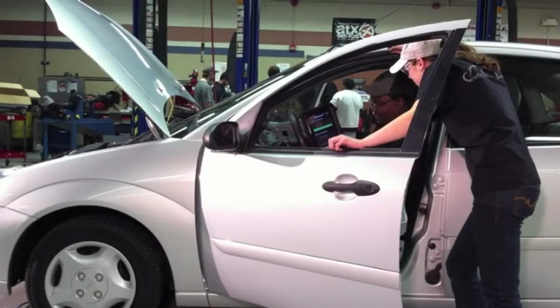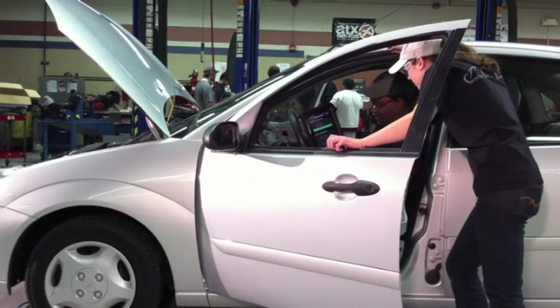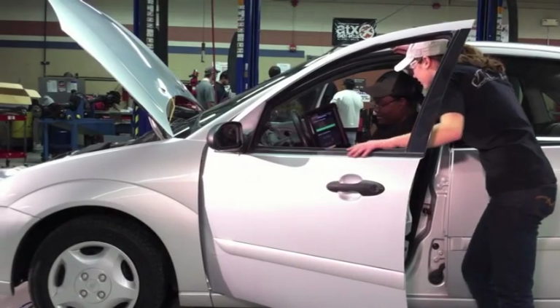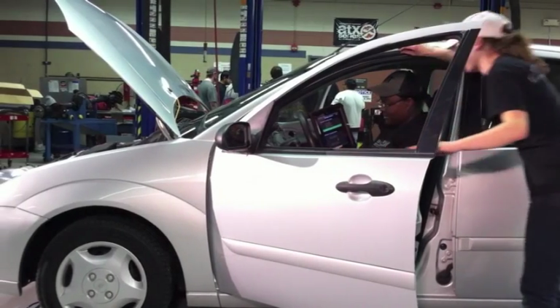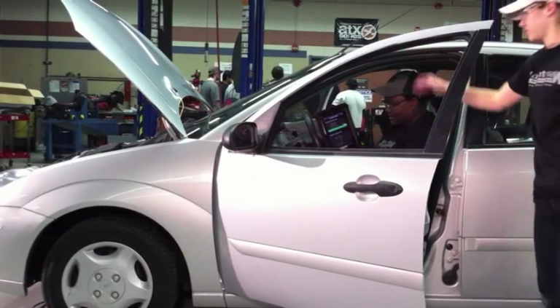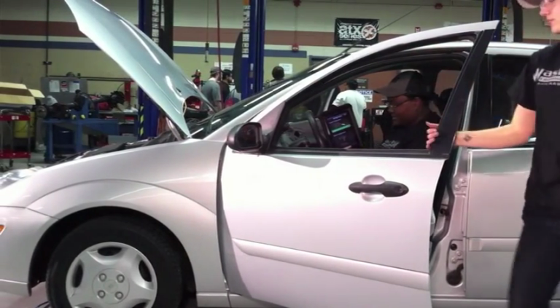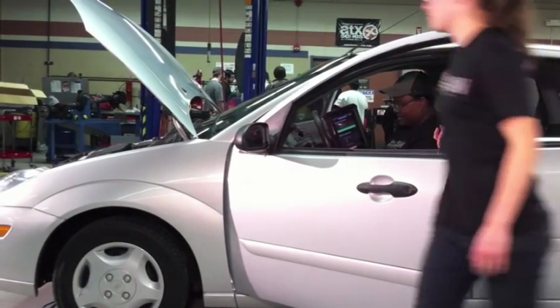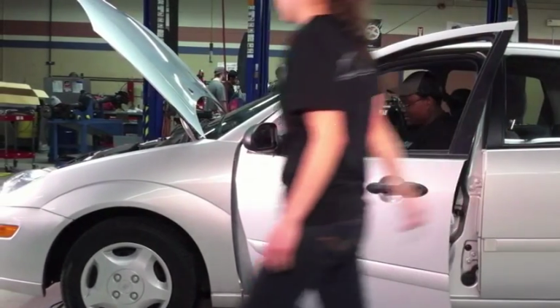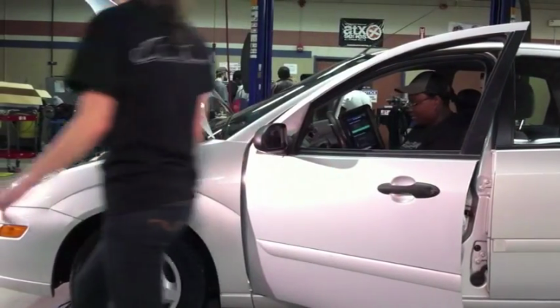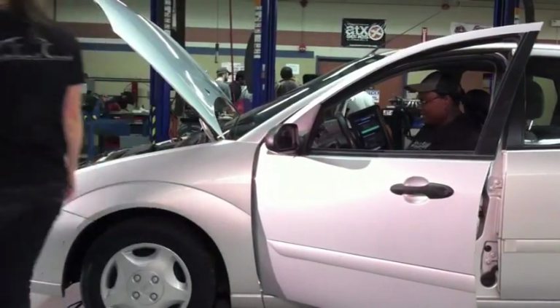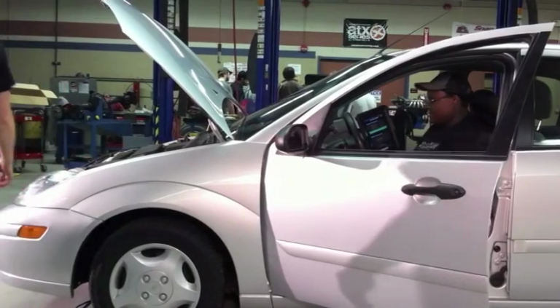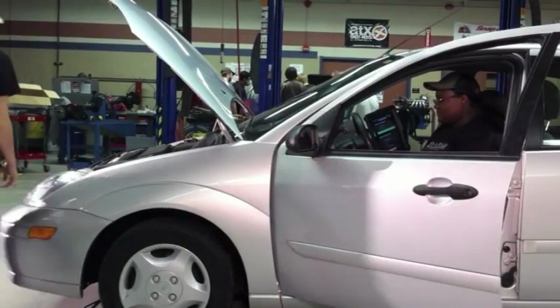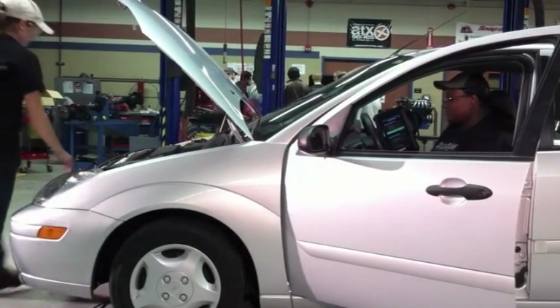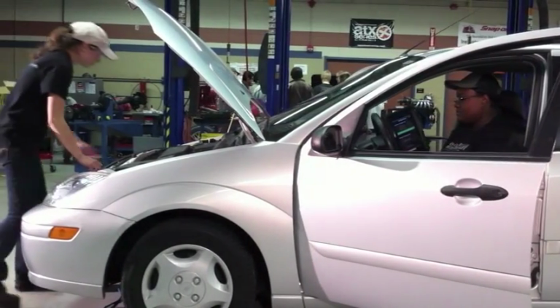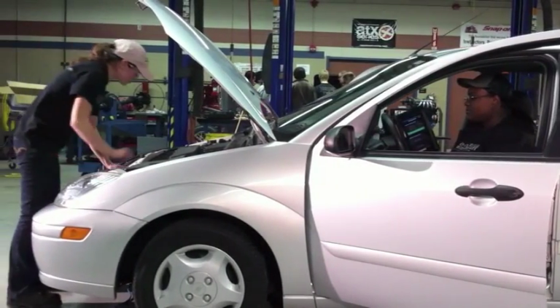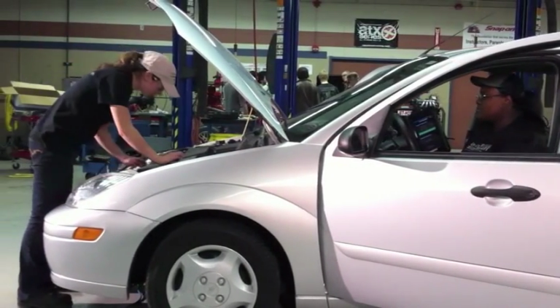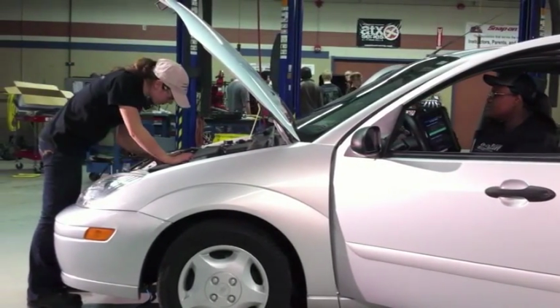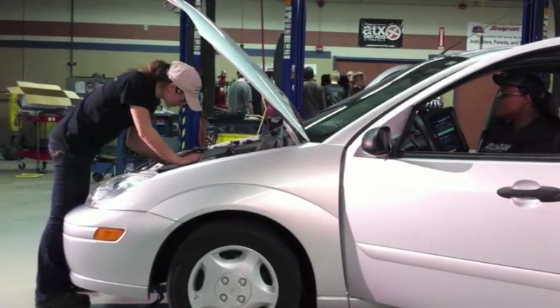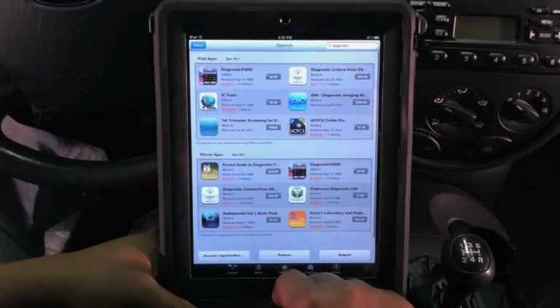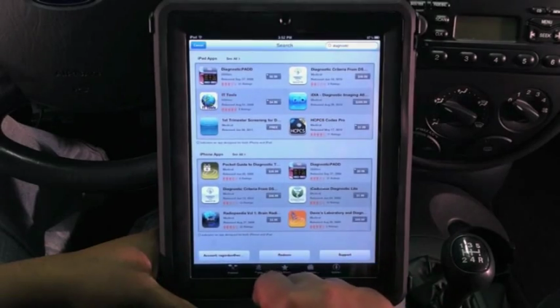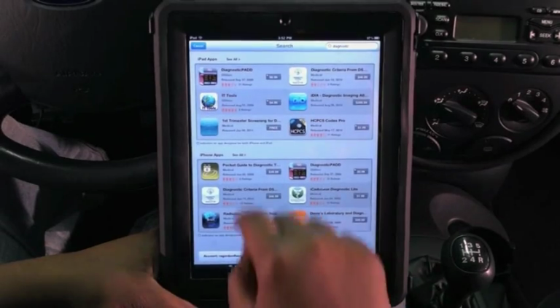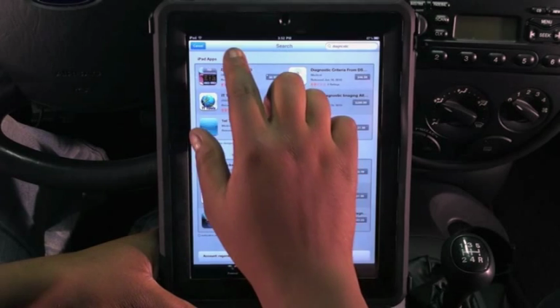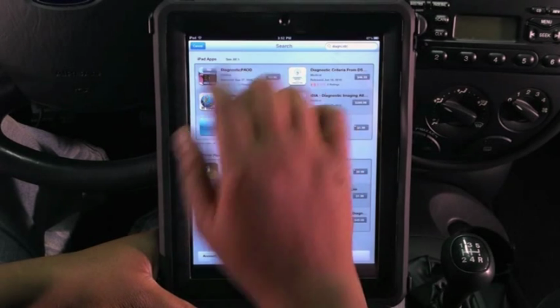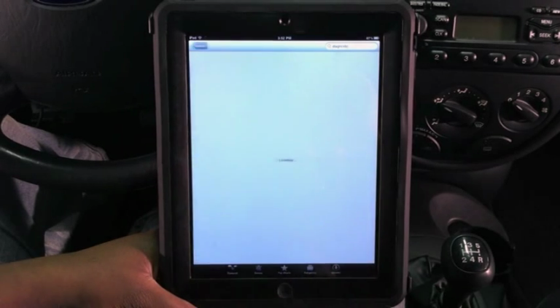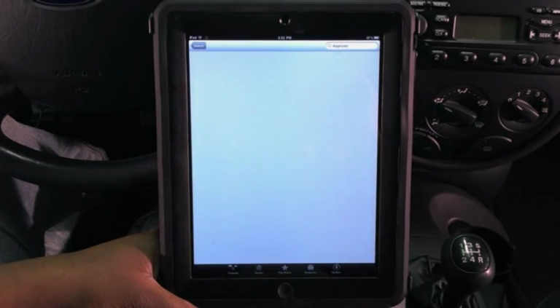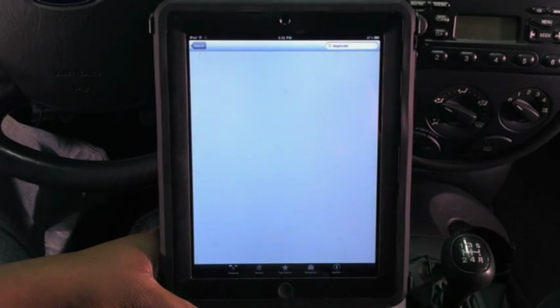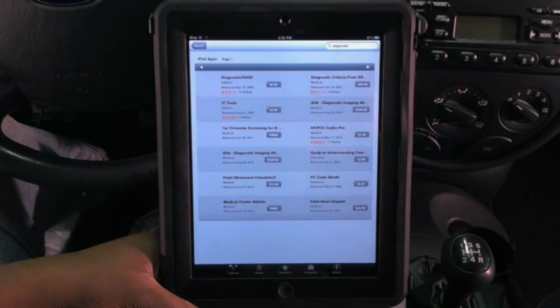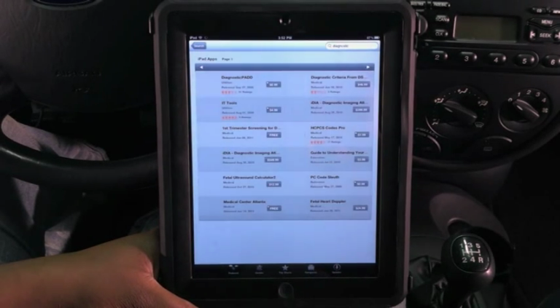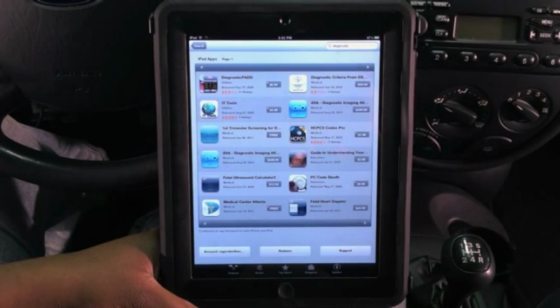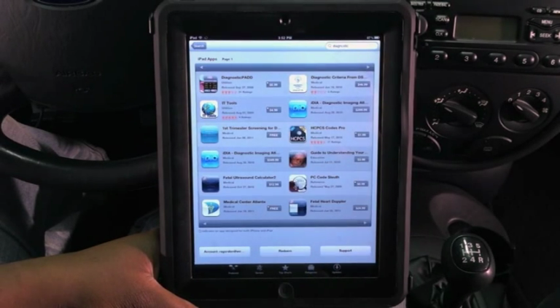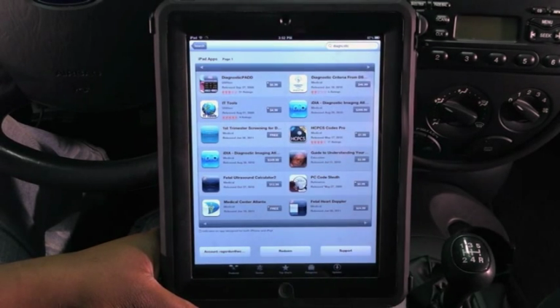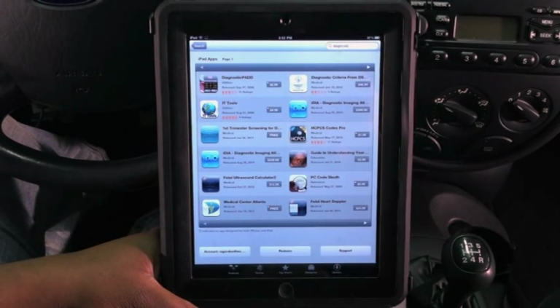Using the latest in technology exposes students to yet another way to problem solve utilizing different tools. This makes their skill set more valuable in the job market. A multitude of apps are also available, and more are constantly being created for new uses in many different industries.